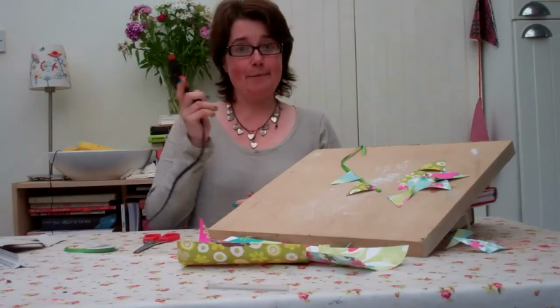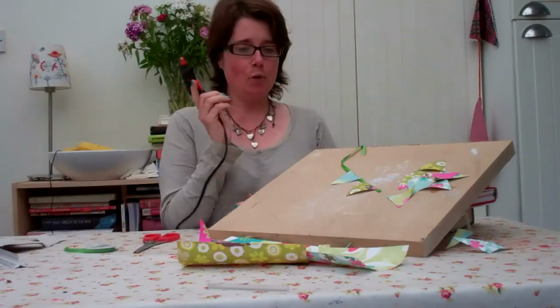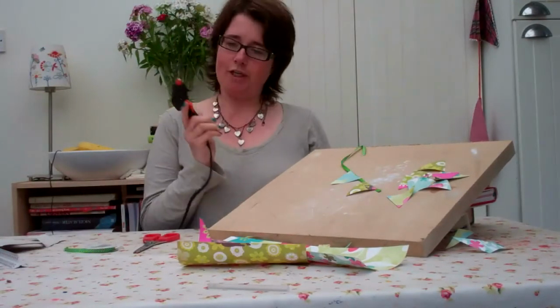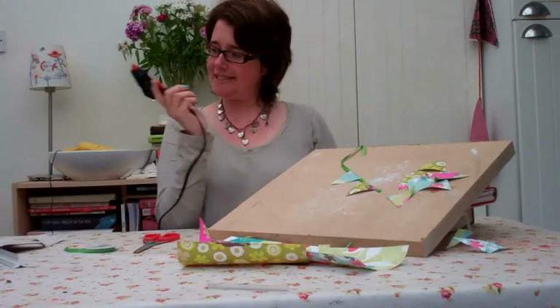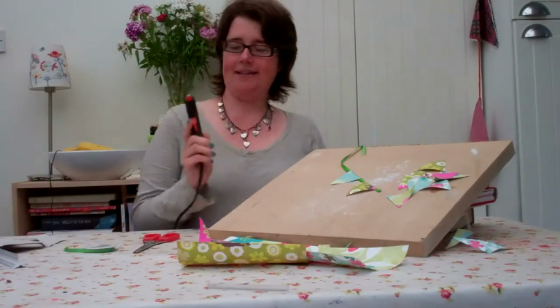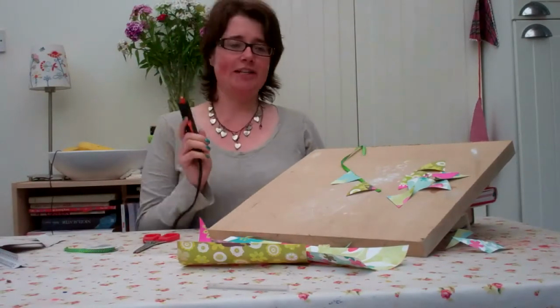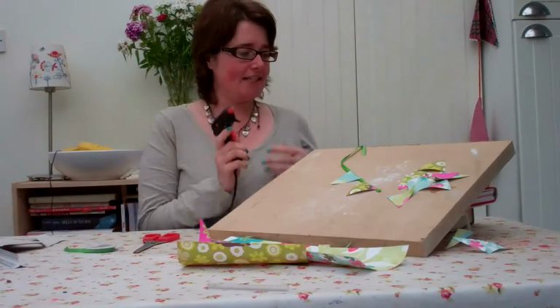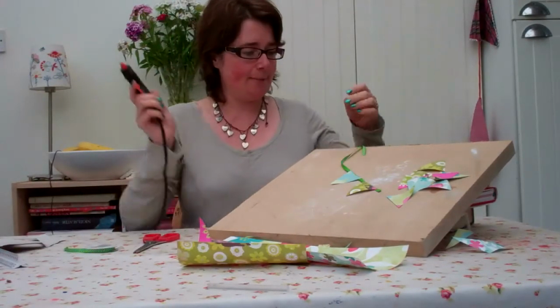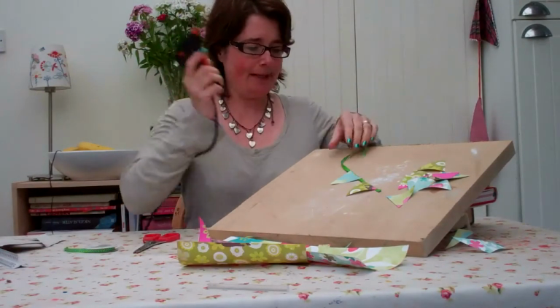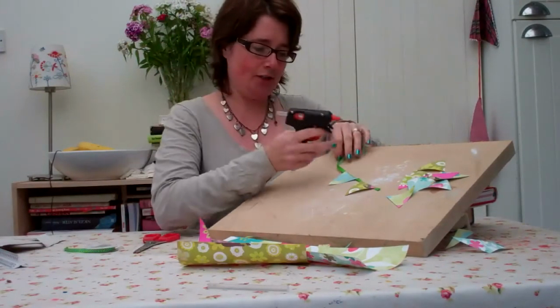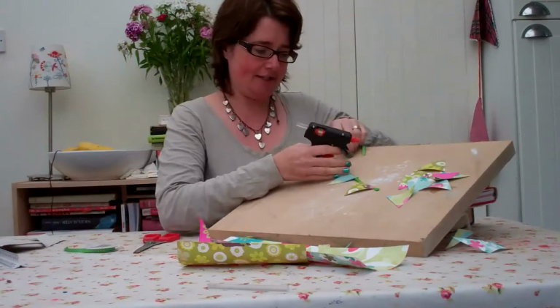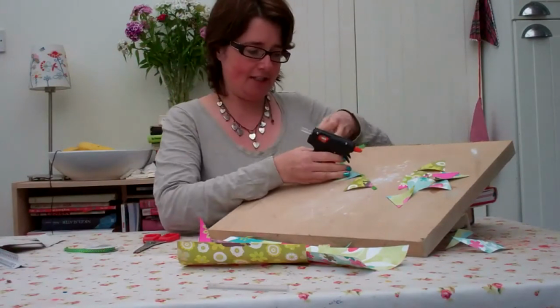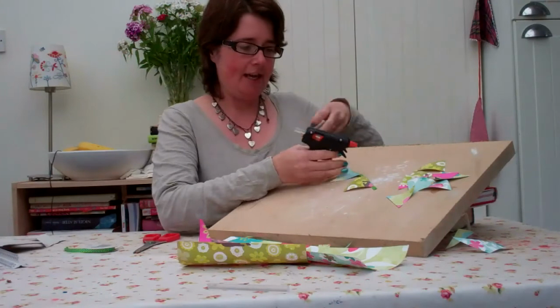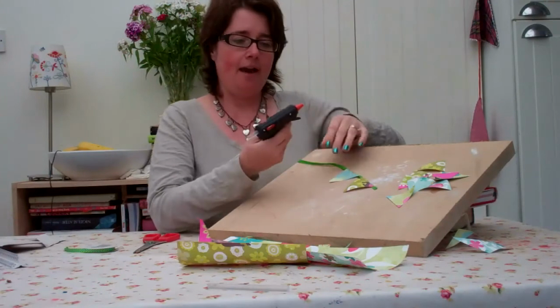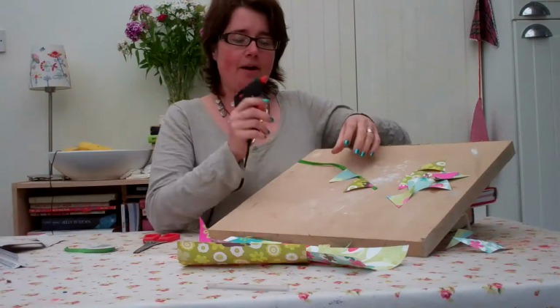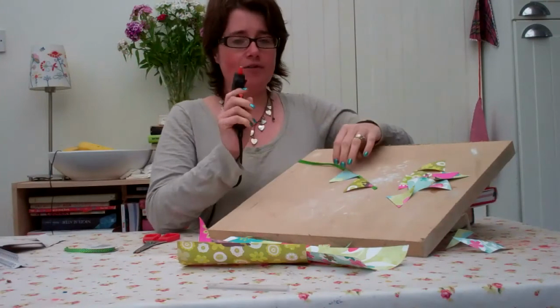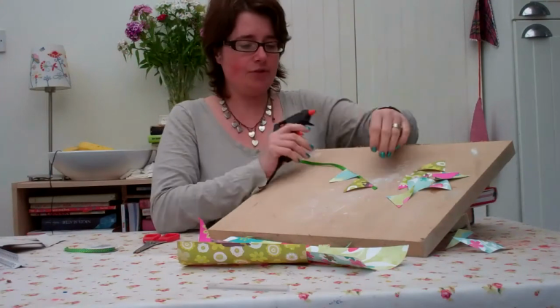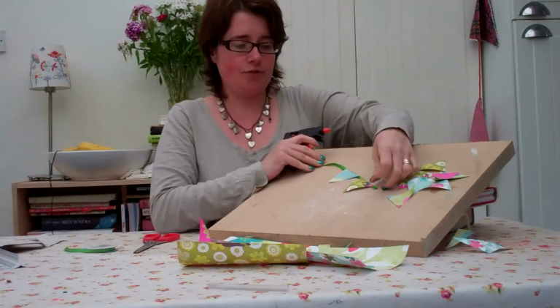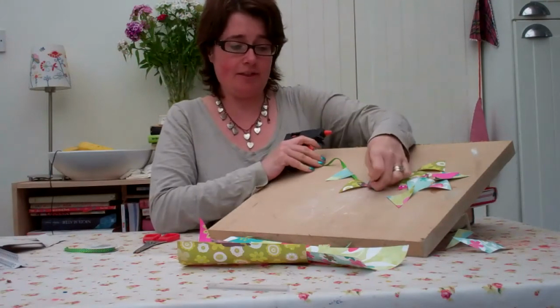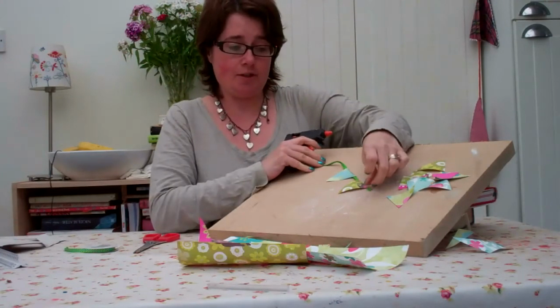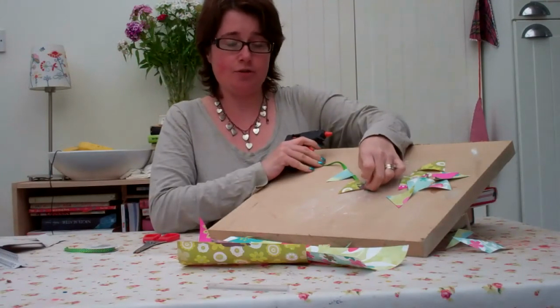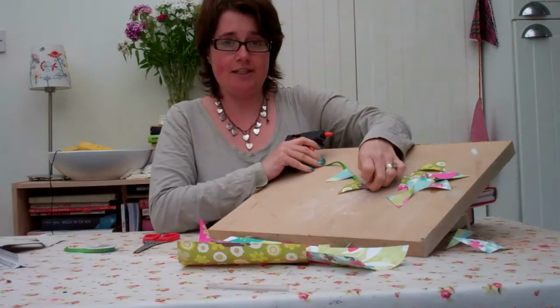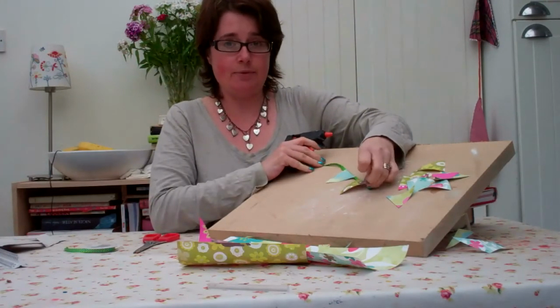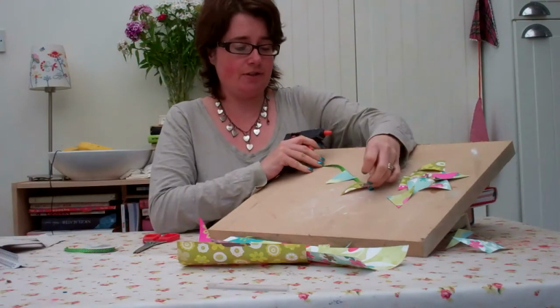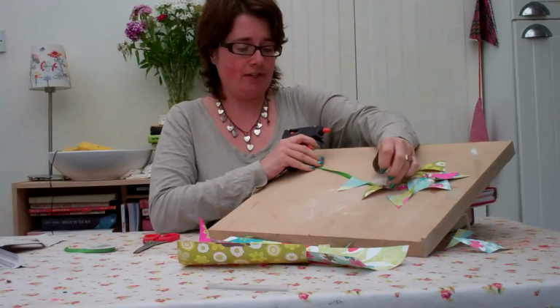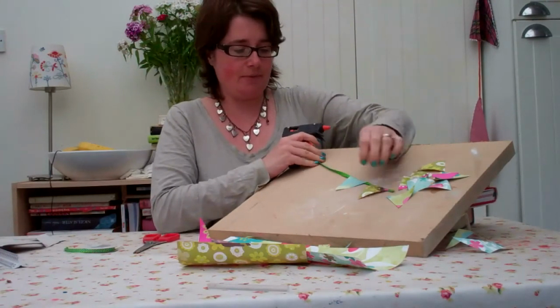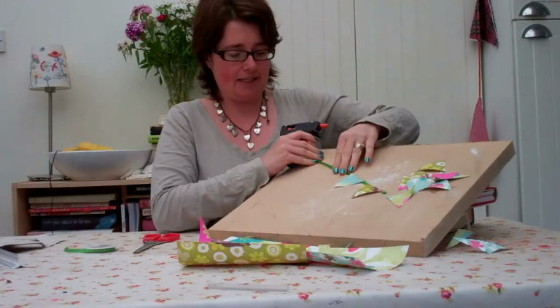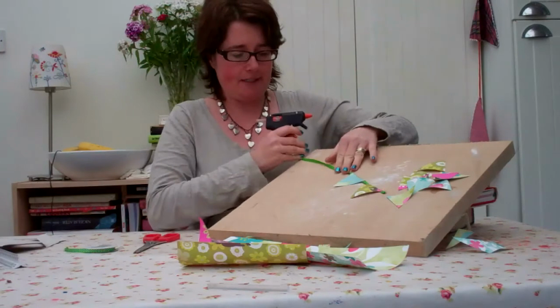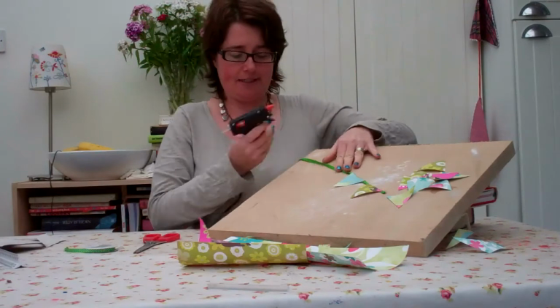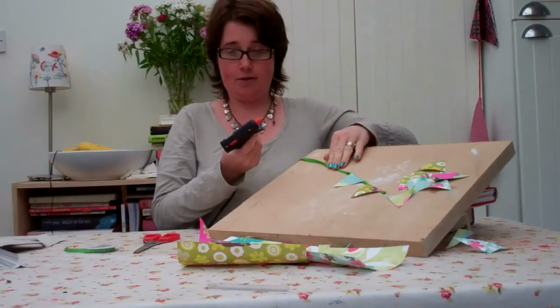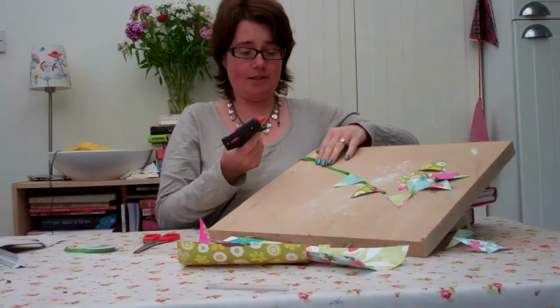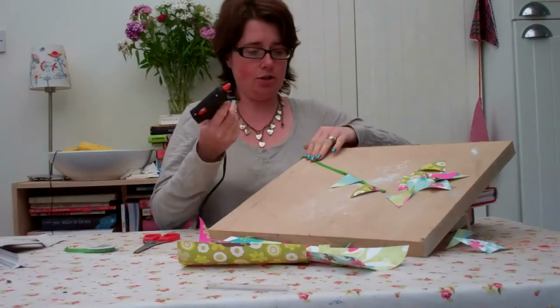Now I'm a bit more organised — I've got an extension cable and my glue gun is reaching. Obviously if you're doing this with children you're going to need to supervise them because the glue is hot.